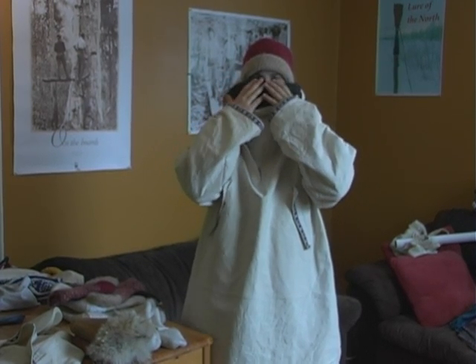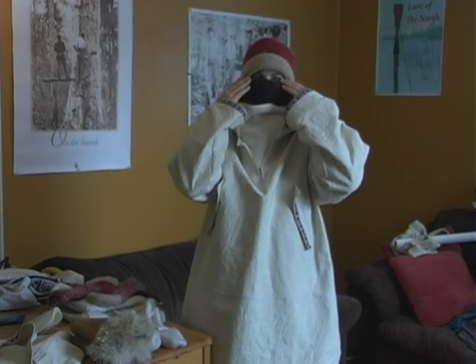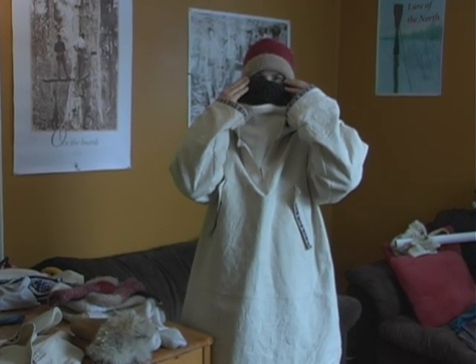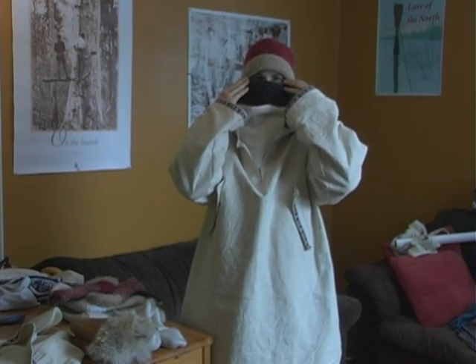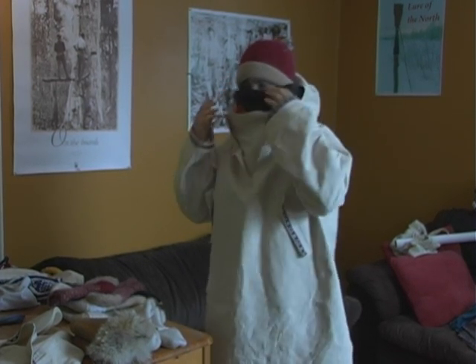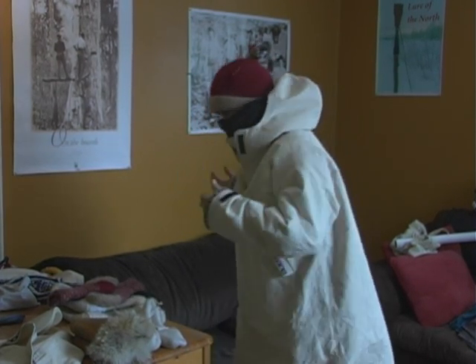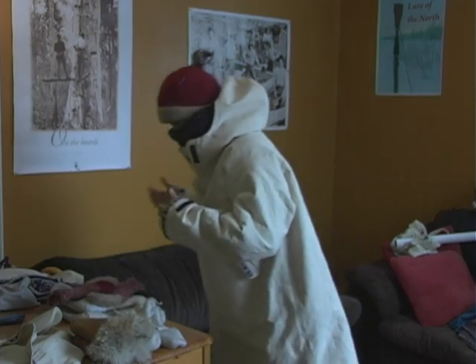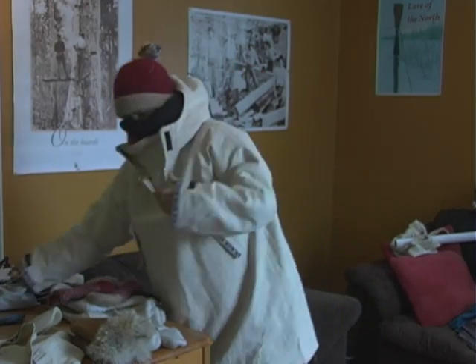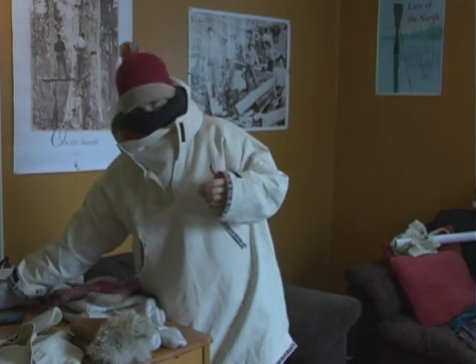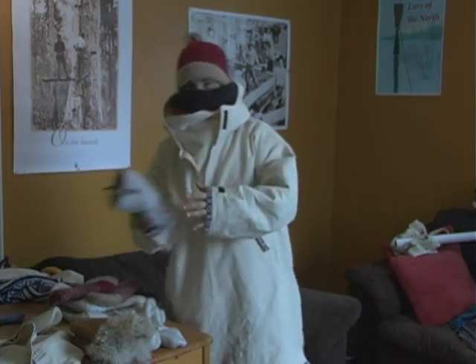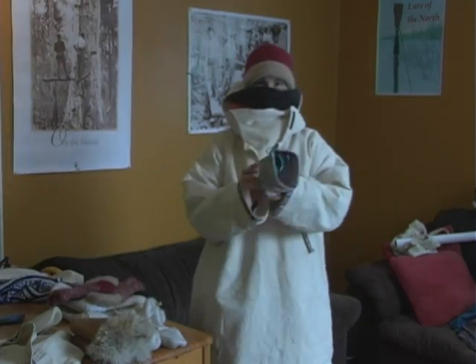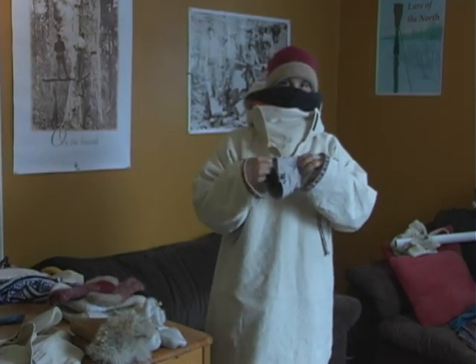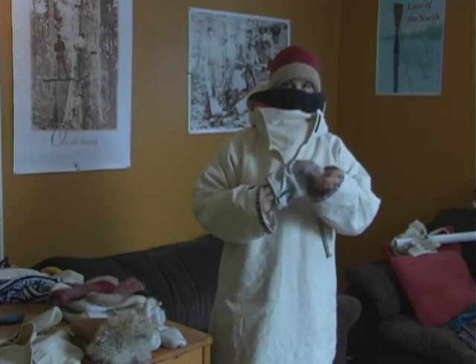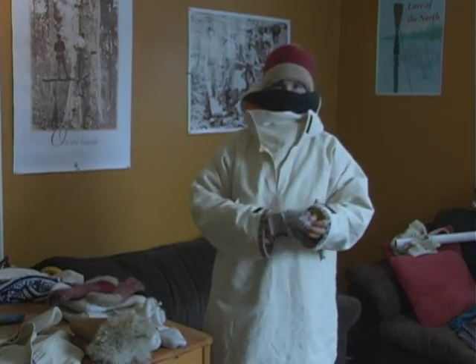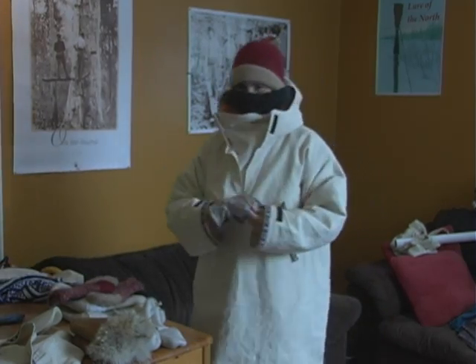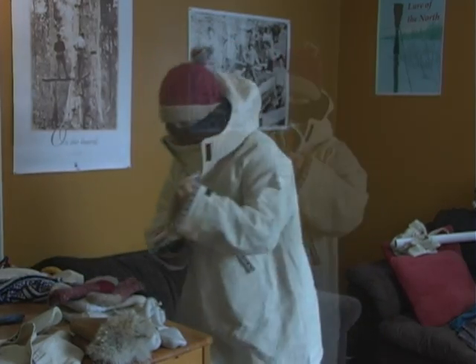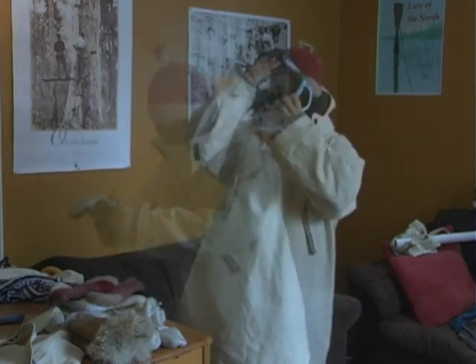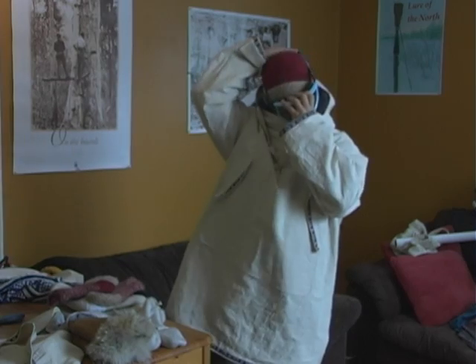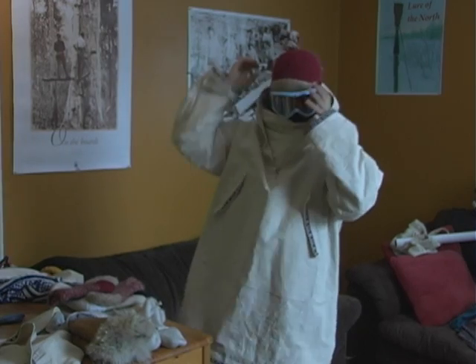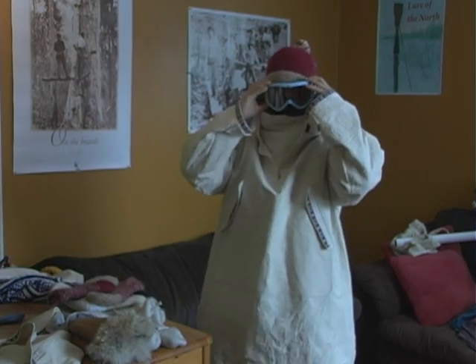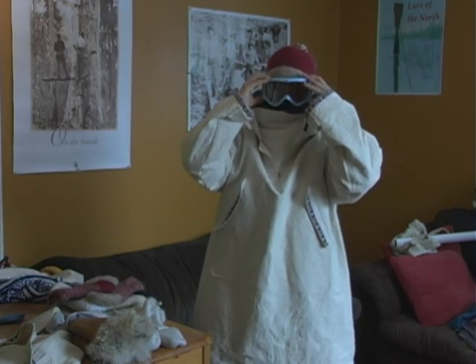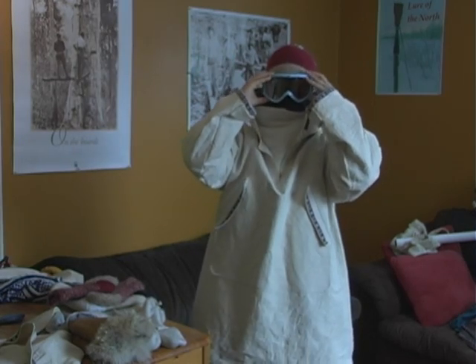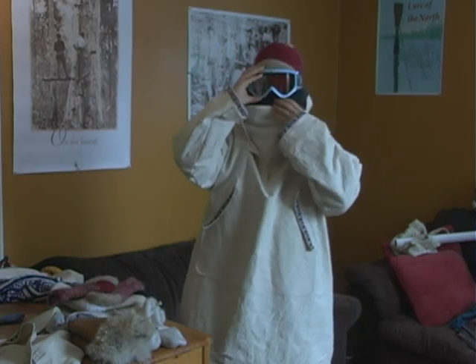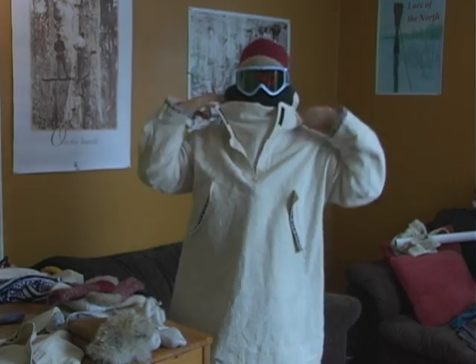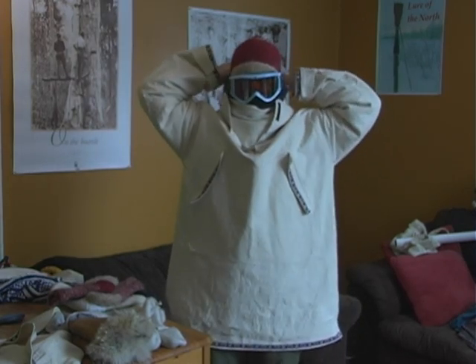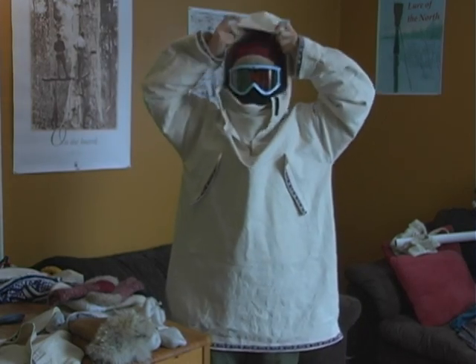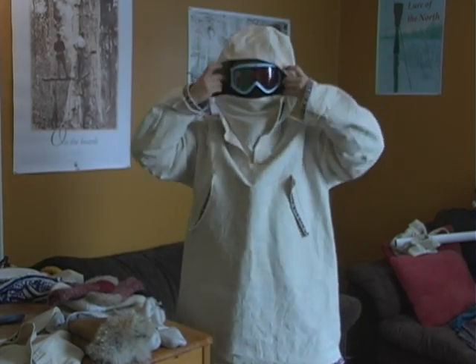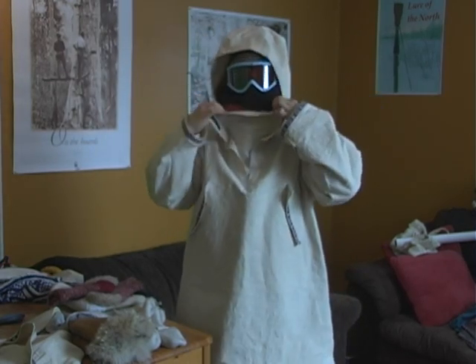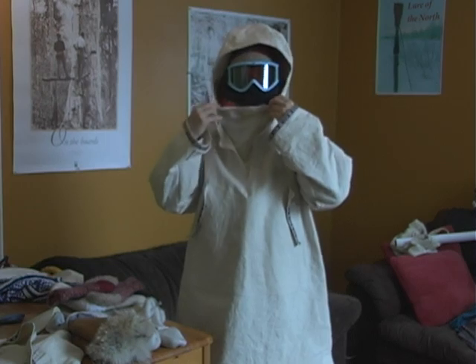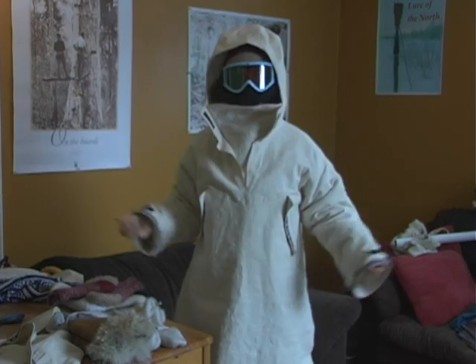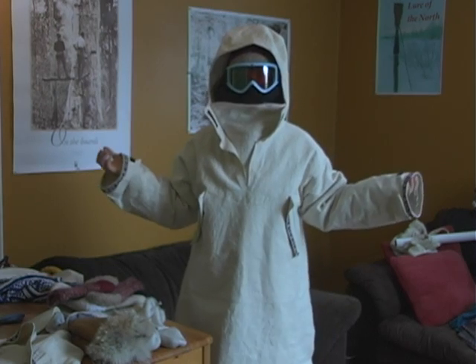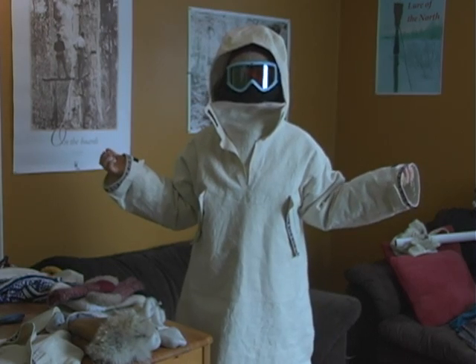So only your eyes are showing. But if your eyes are still cold, then you can whip out your goggles and on they go over top. And now I'm impenetrable.